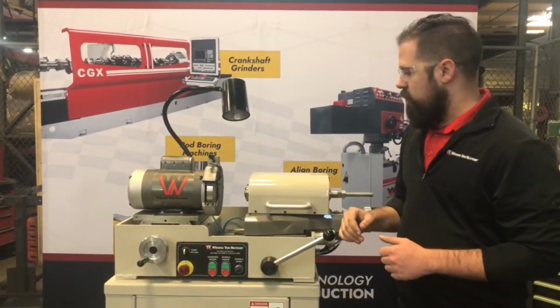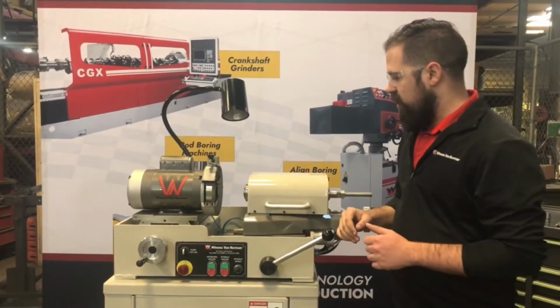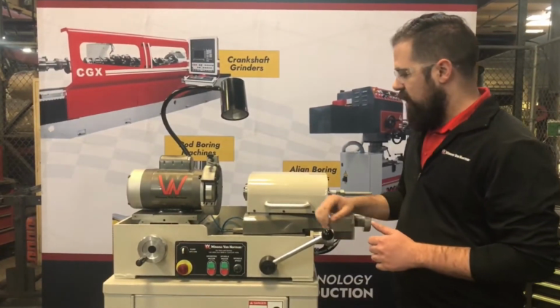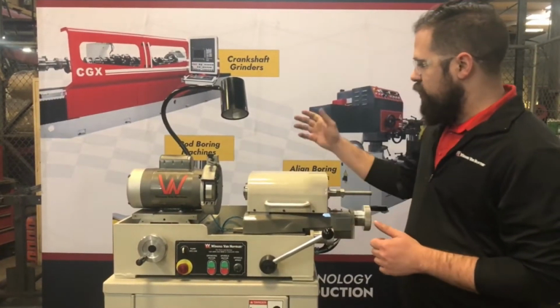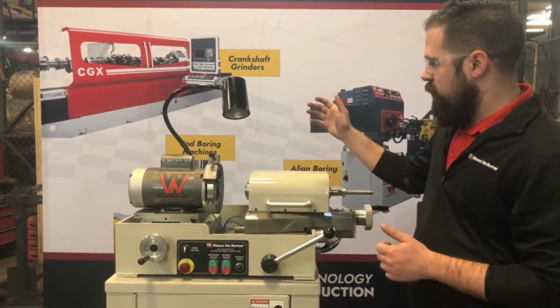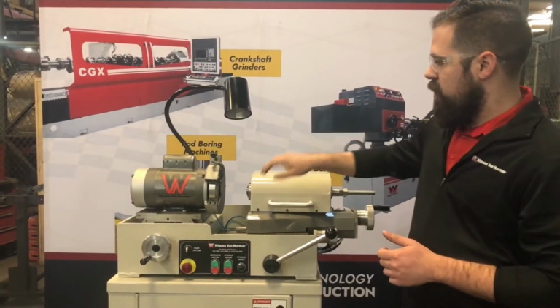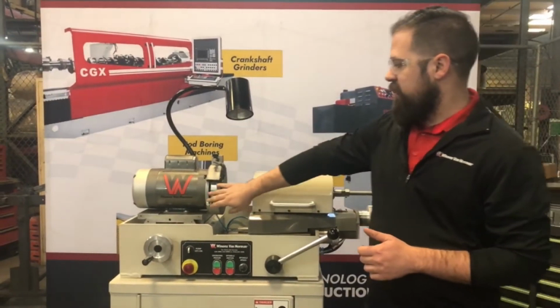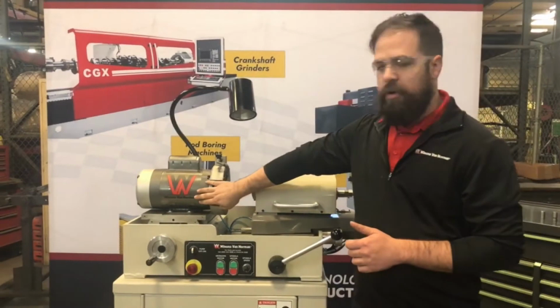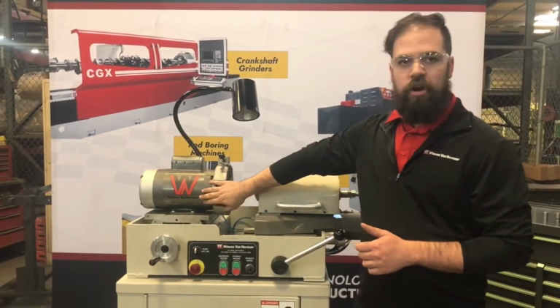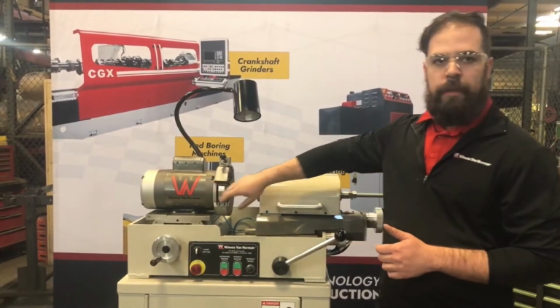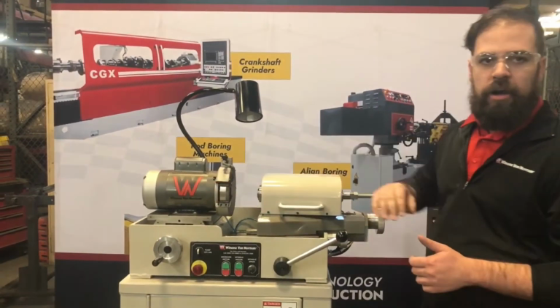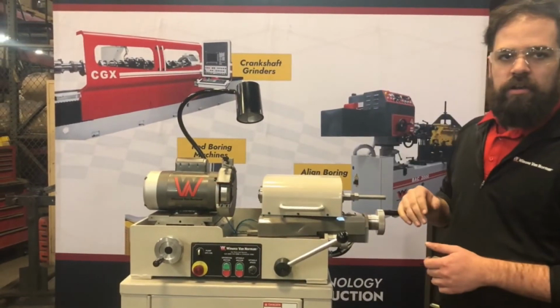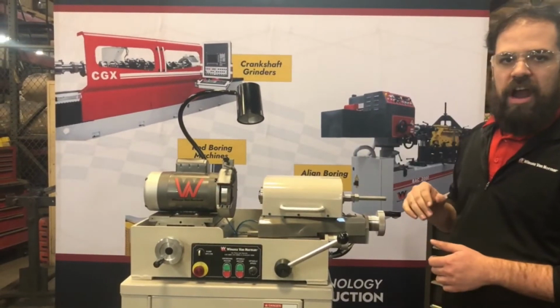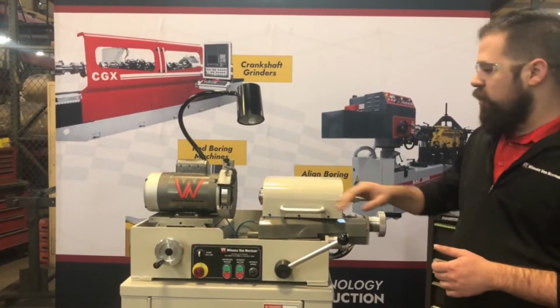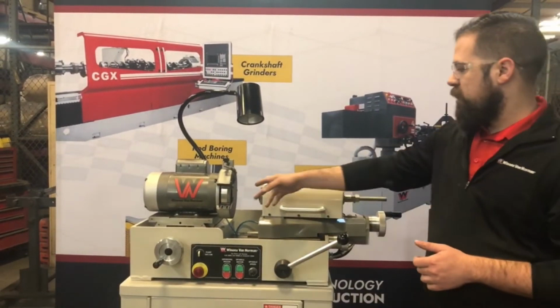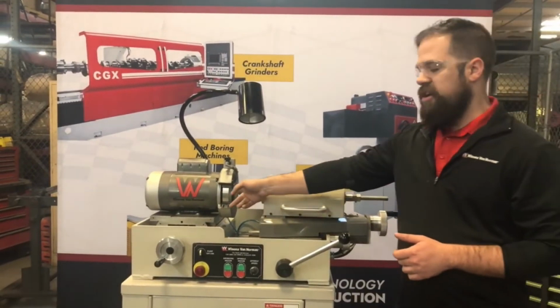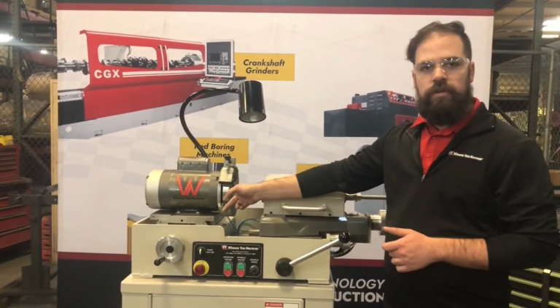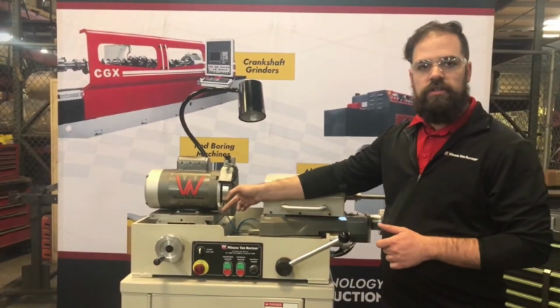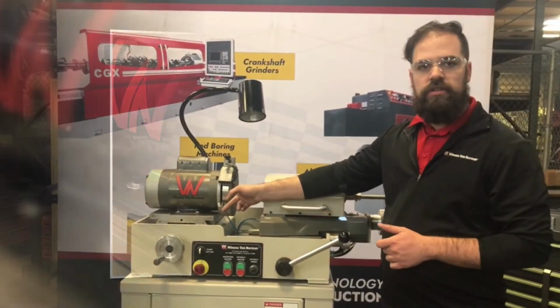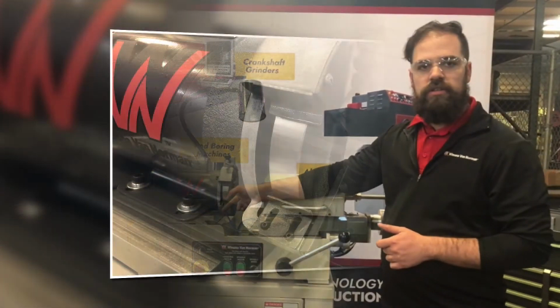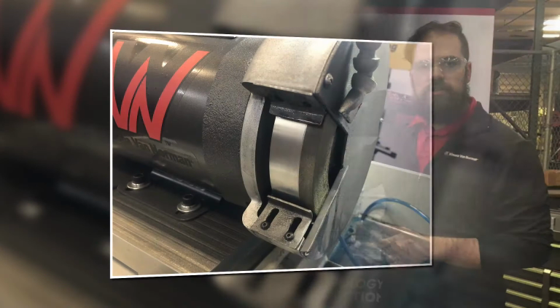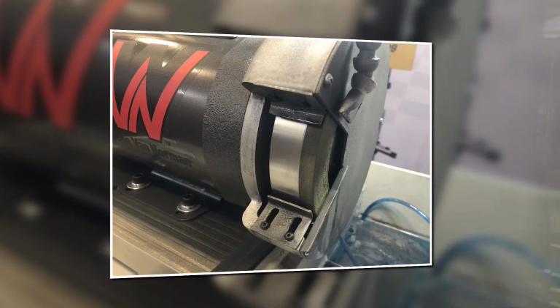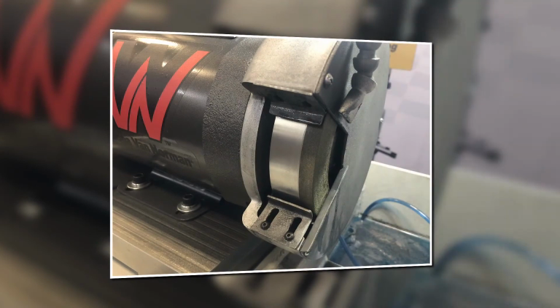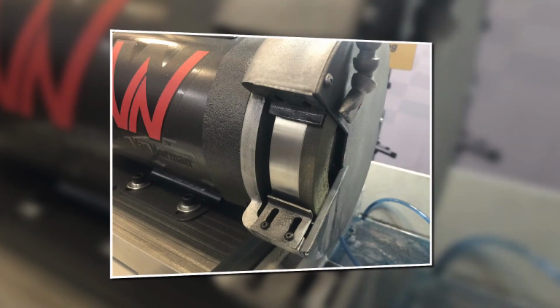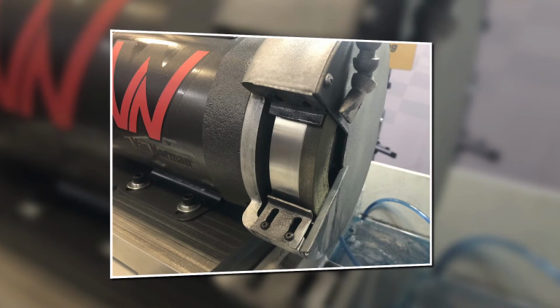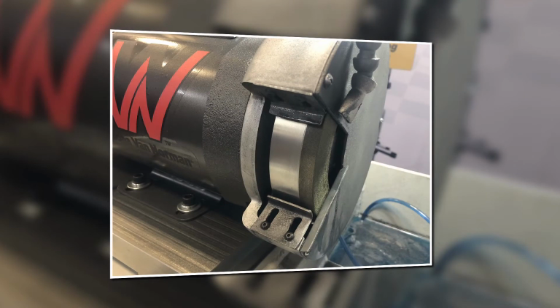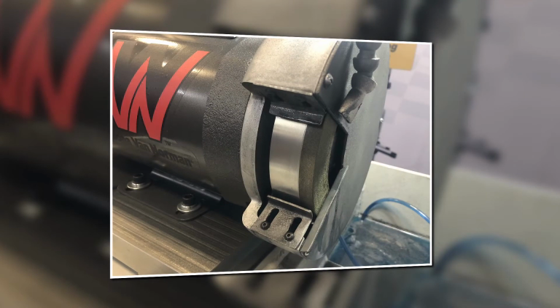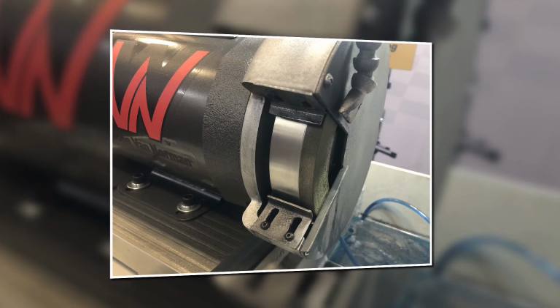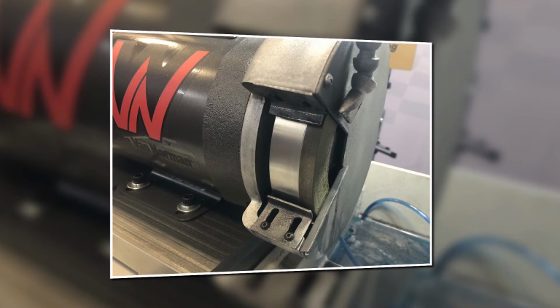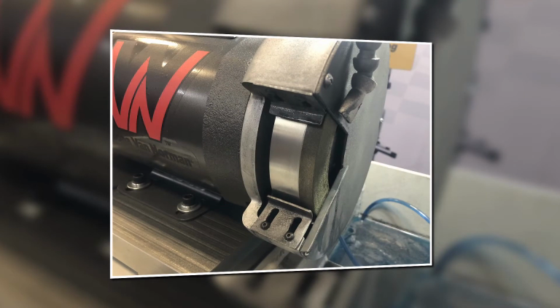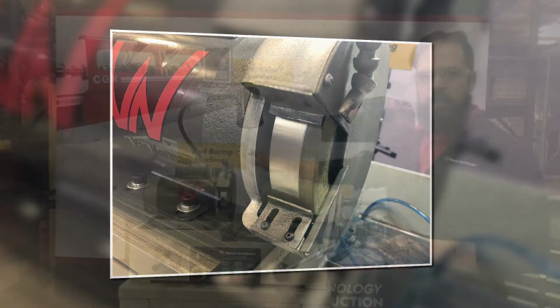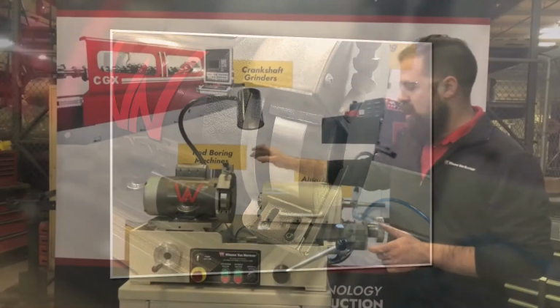The machine has a three-quarter horsepower grinding wheel, and comes standard with a Diamond CBN grinding wheel for a clean, even grind.